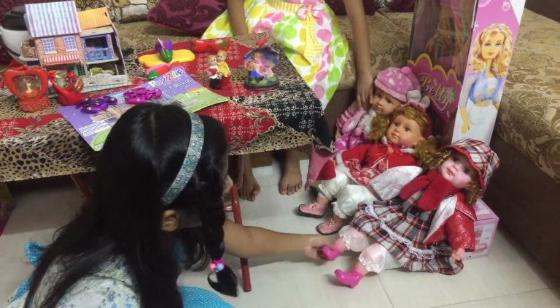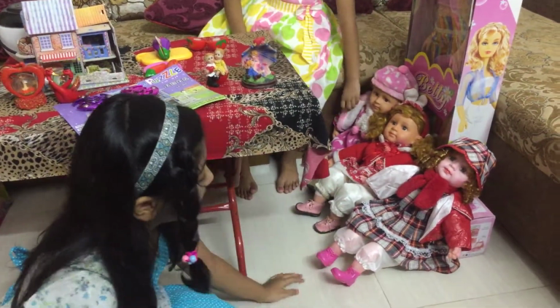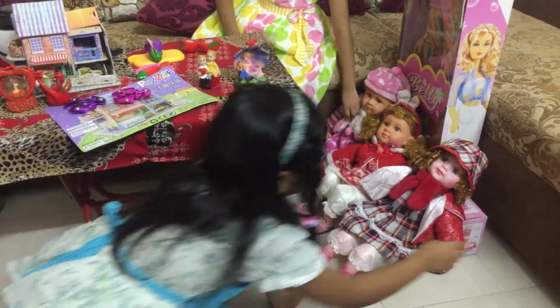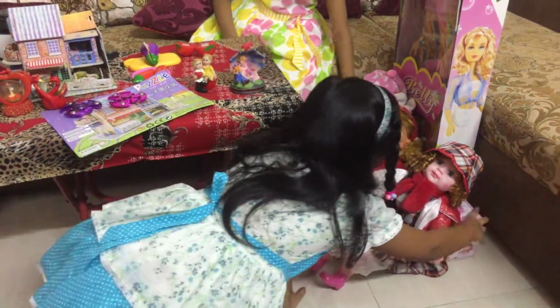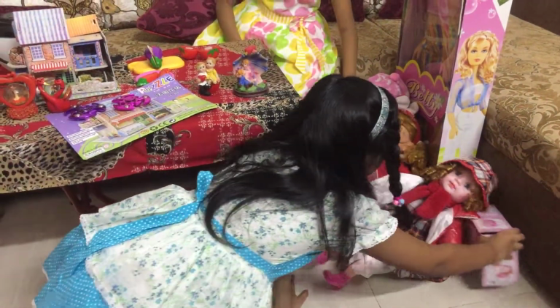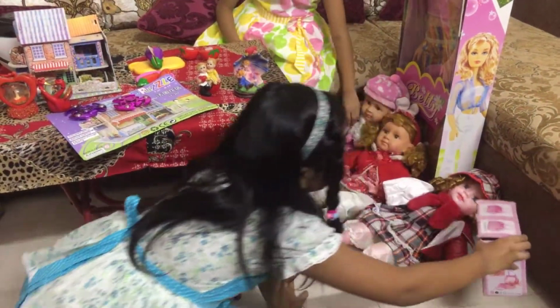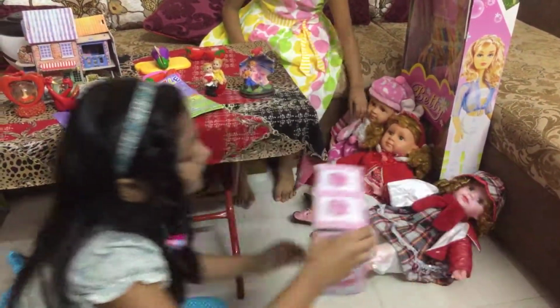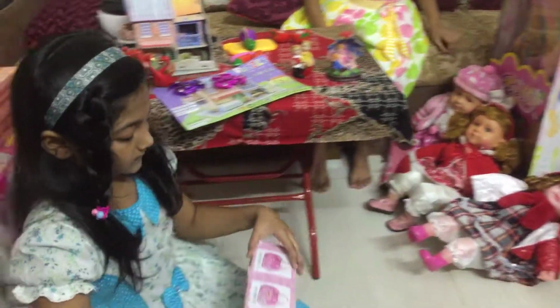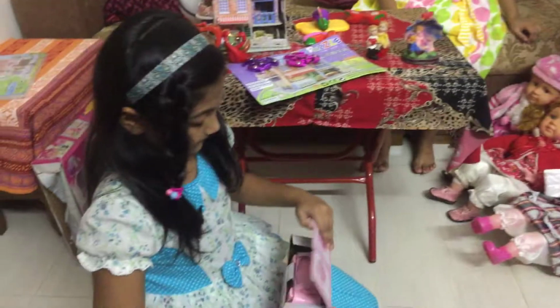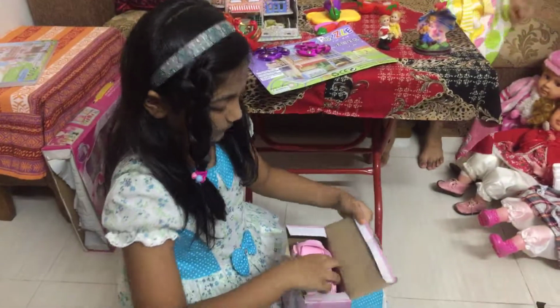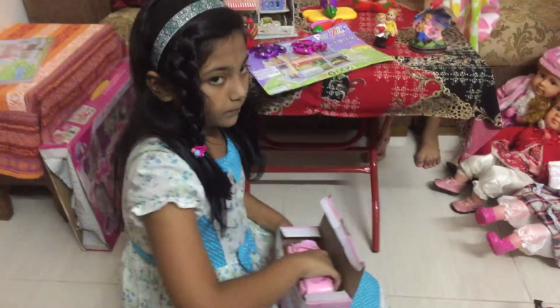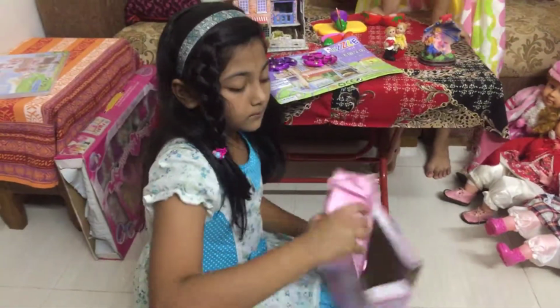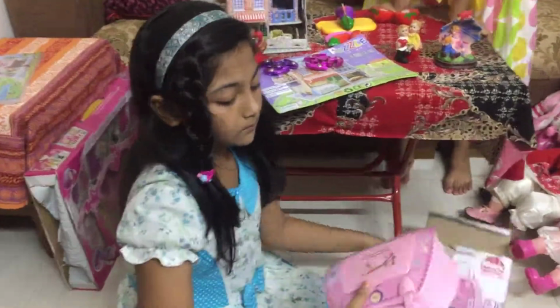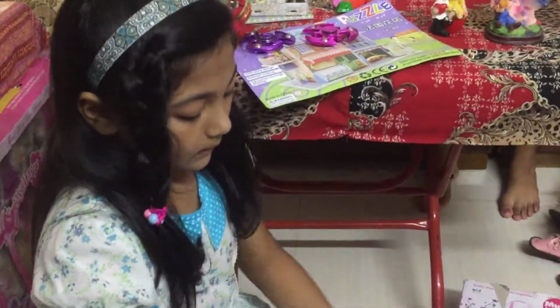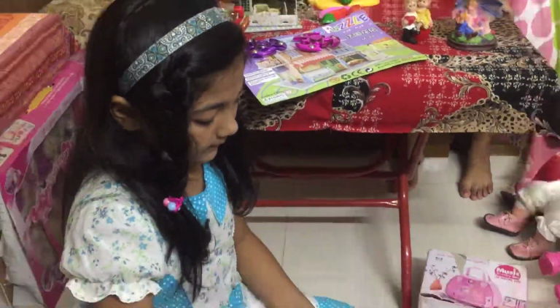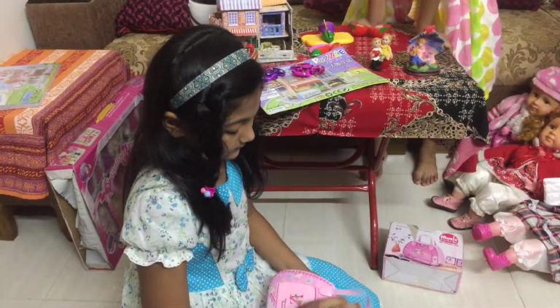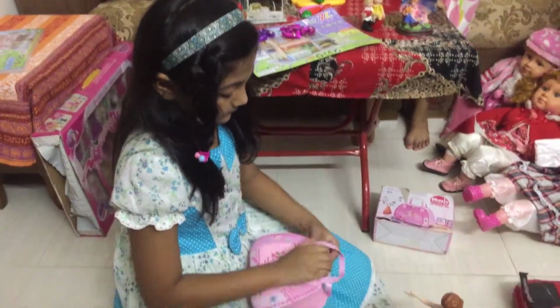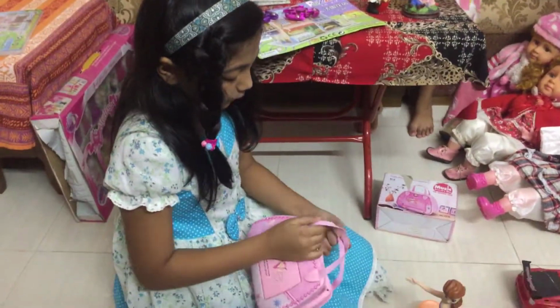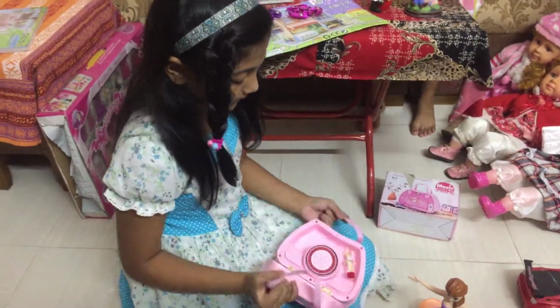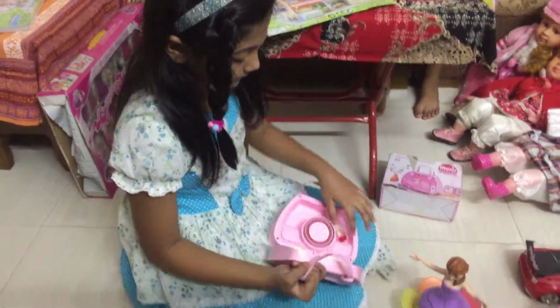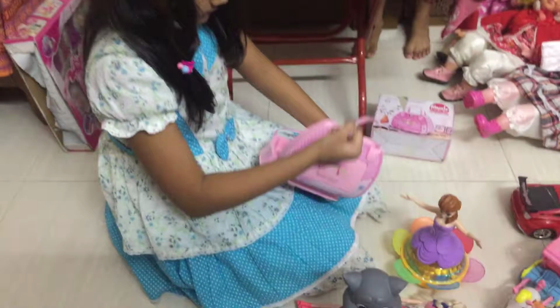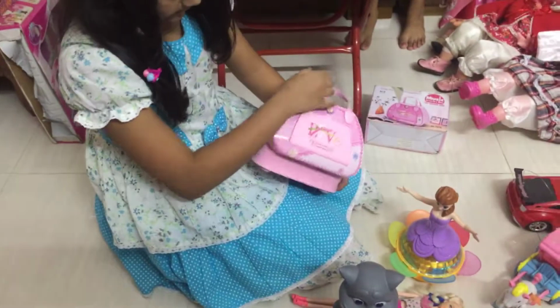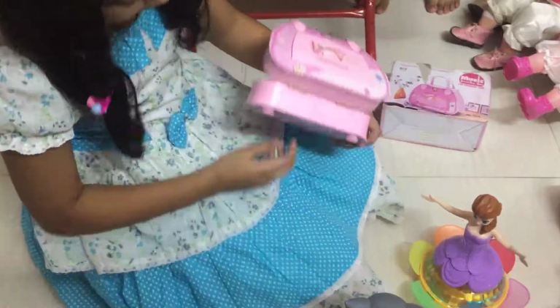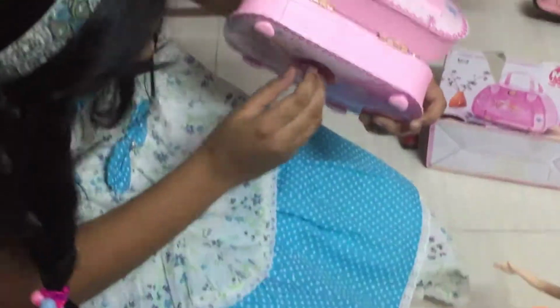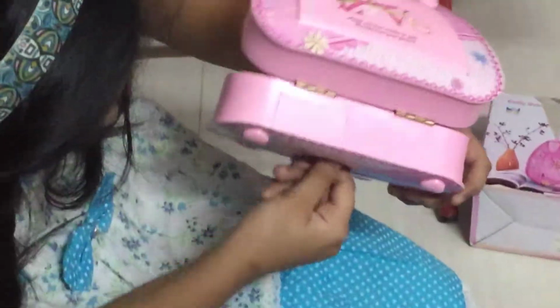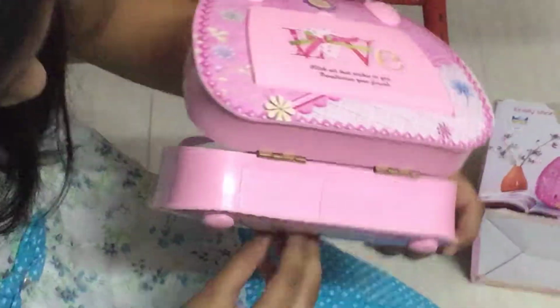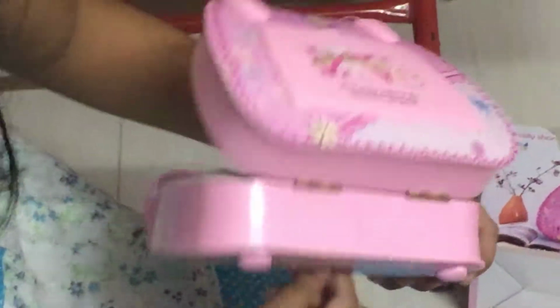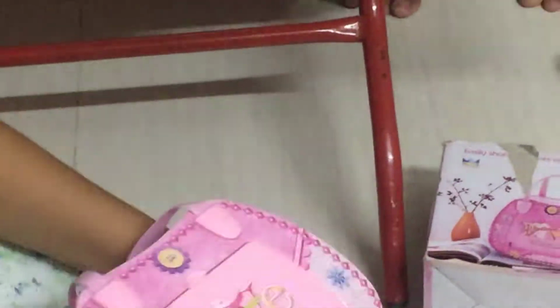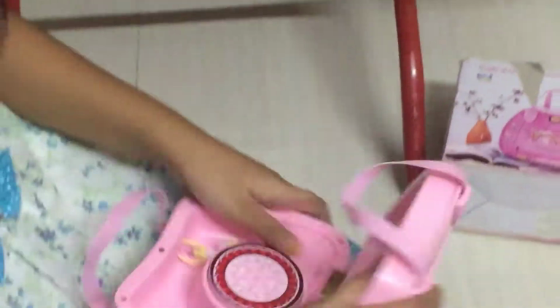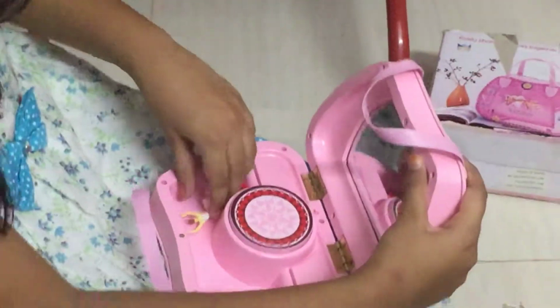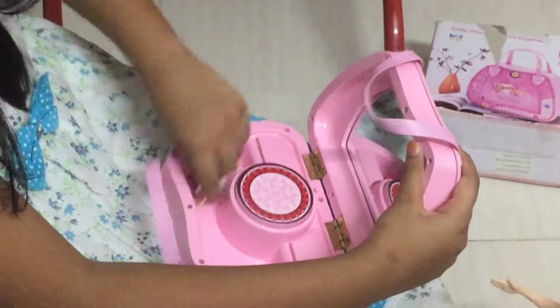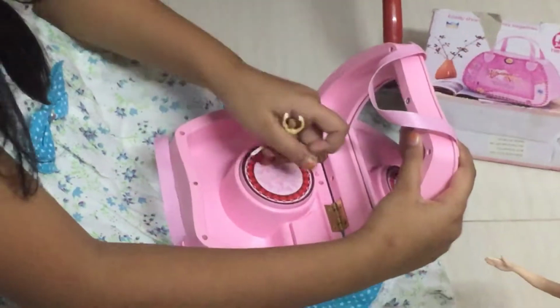And here is the jewelry box. Let's open it. And it has music when you open the door.